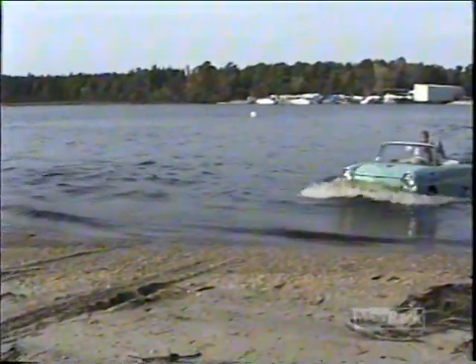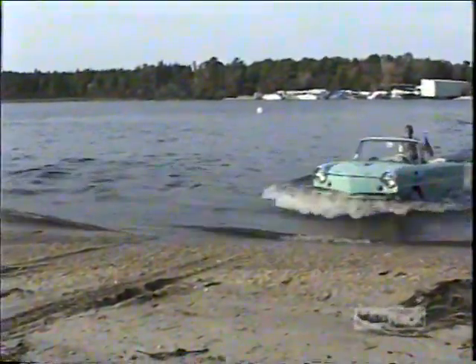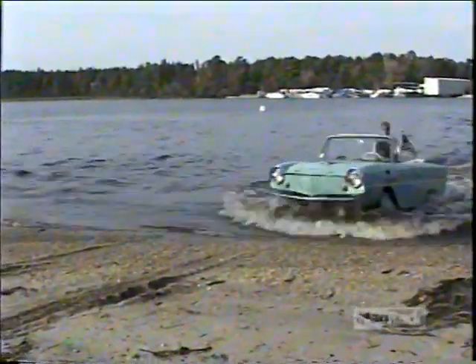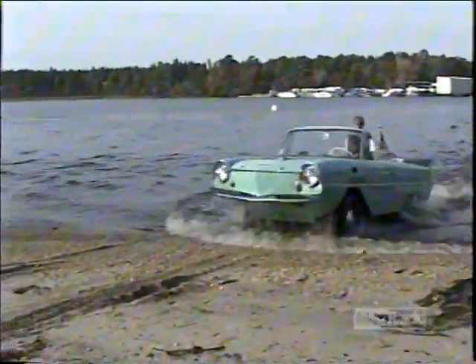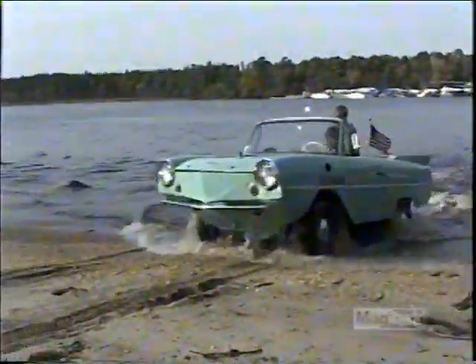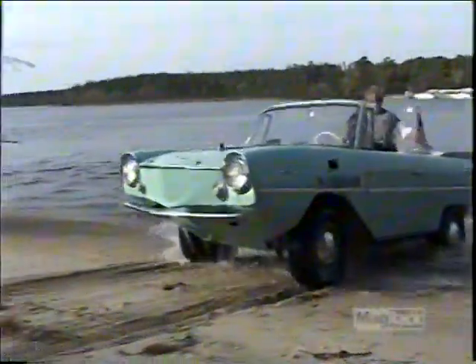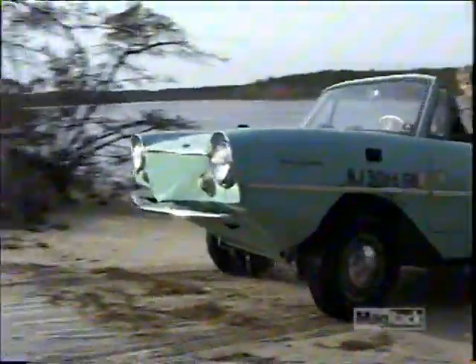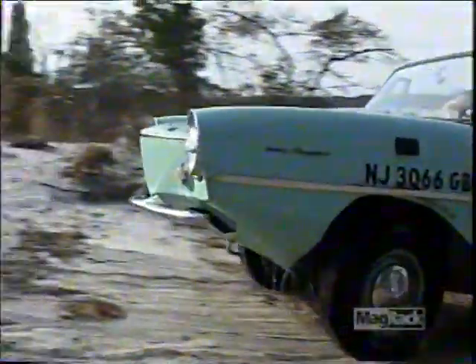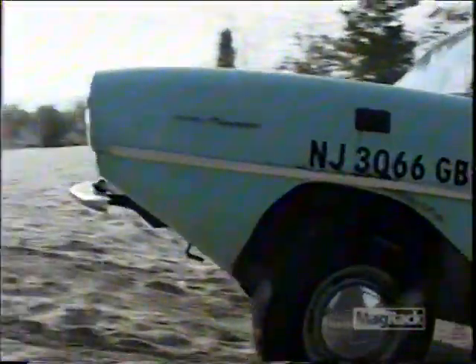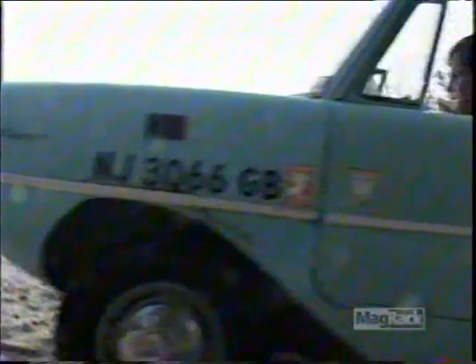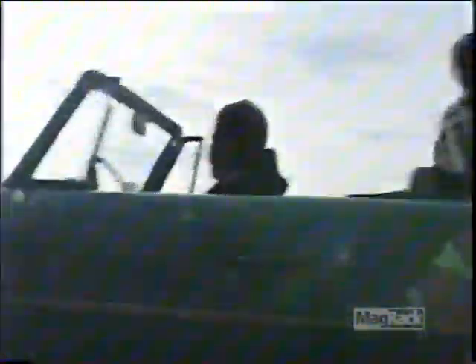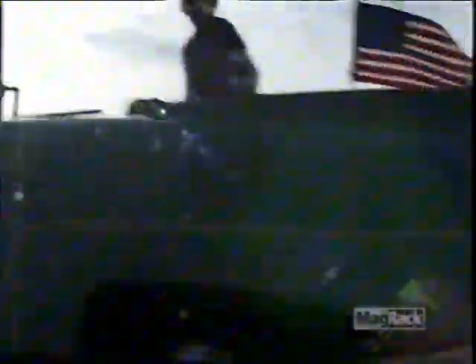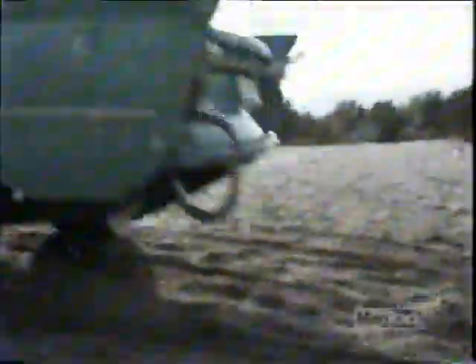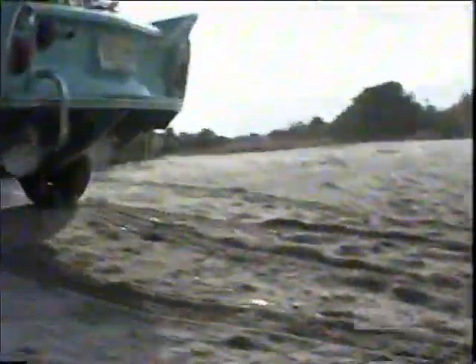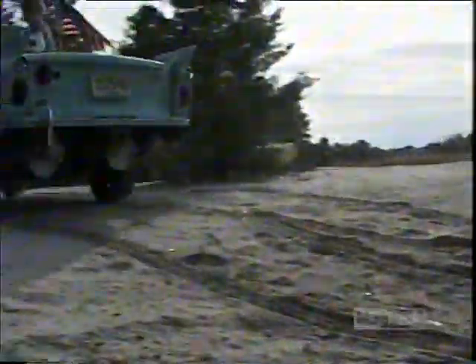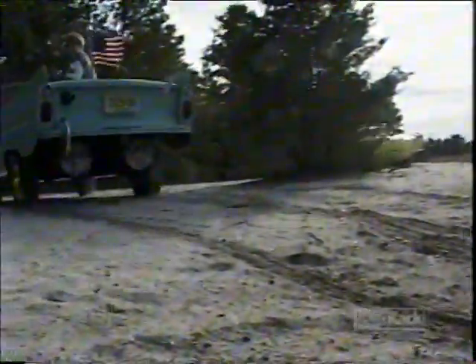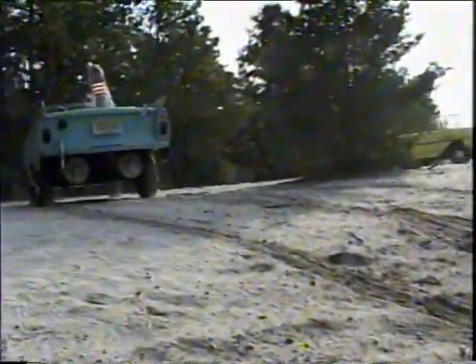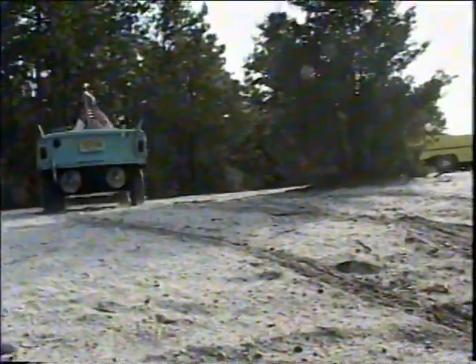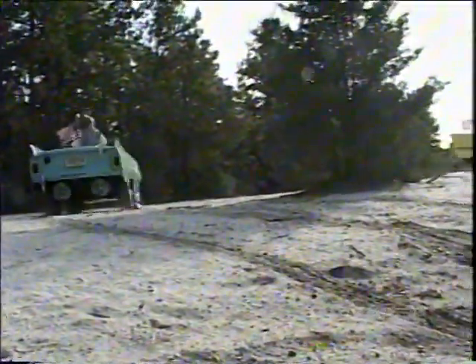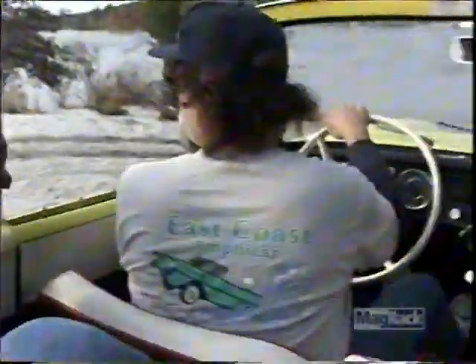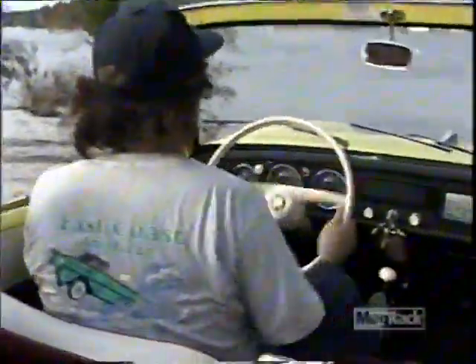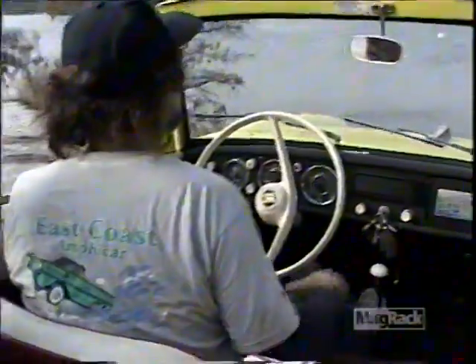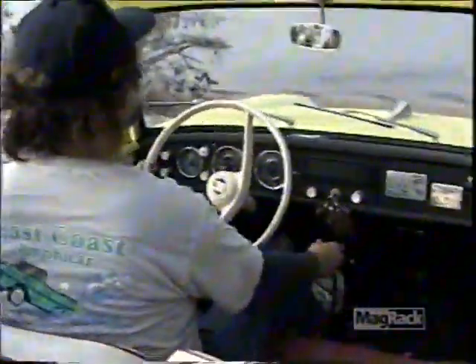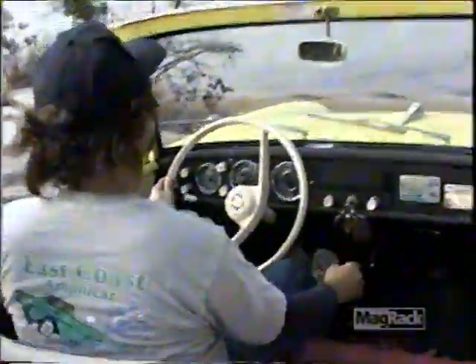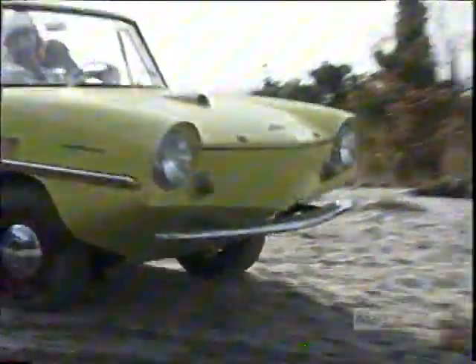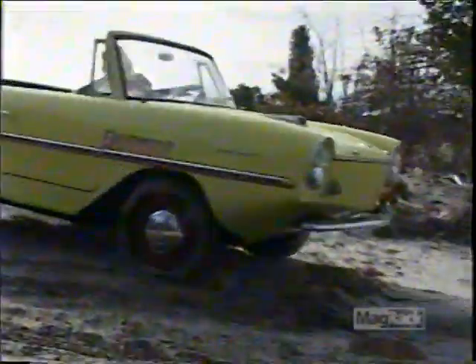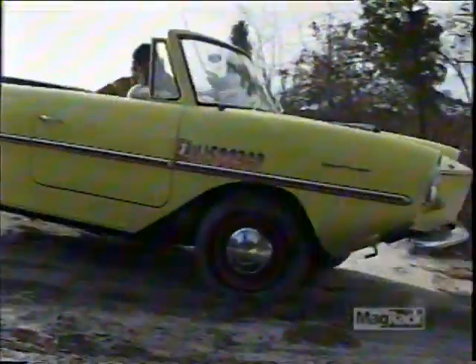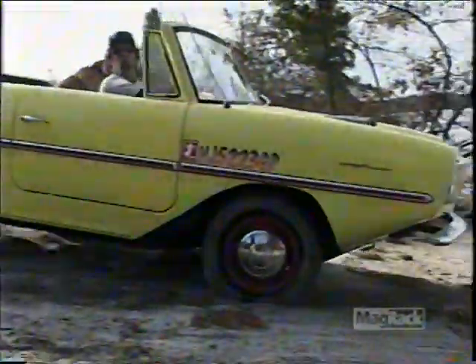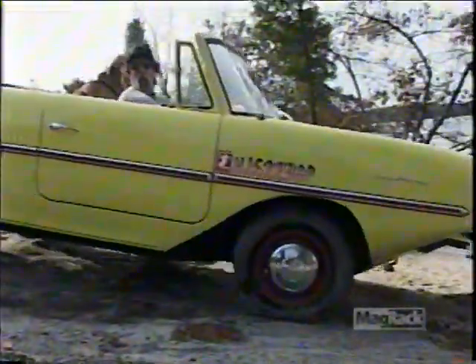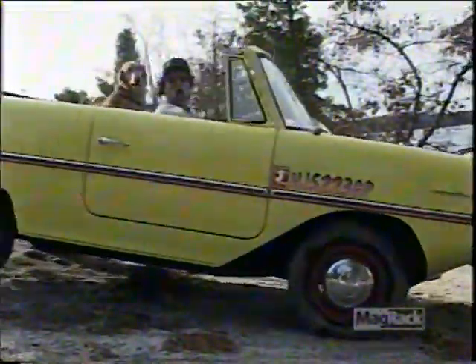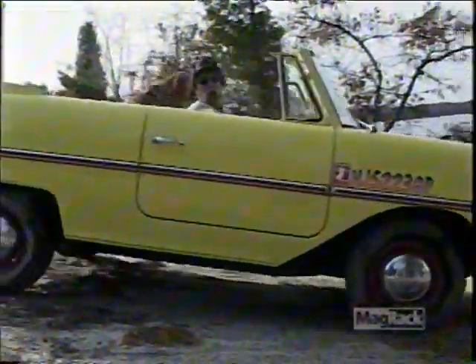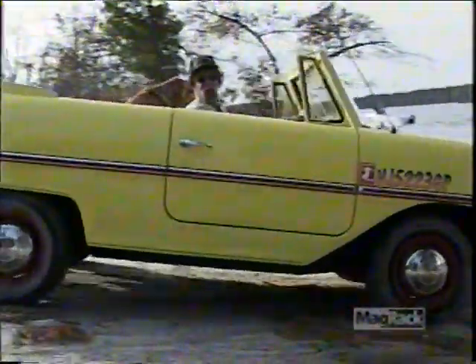With engine in the back and rear wheel drive, the little Amphicar is an impressive climber that rarely gets stuck even on mud and rocks. But enough of this land stuff — time to get back in the water. Next stop, Atlantis.